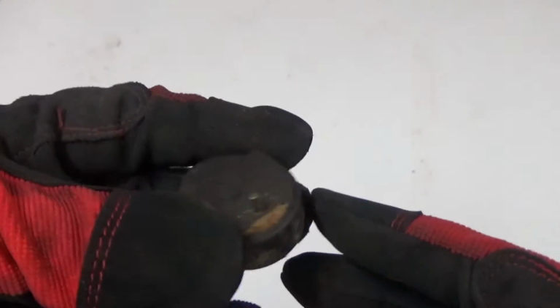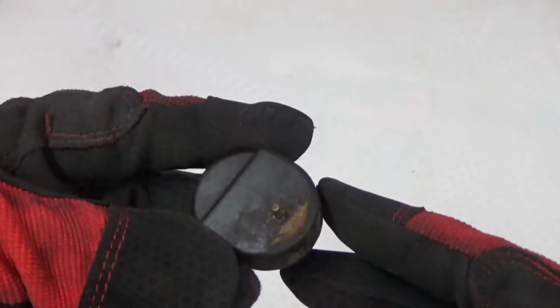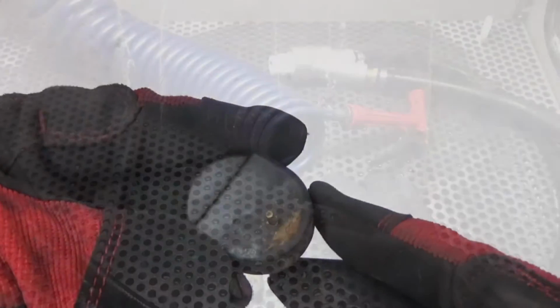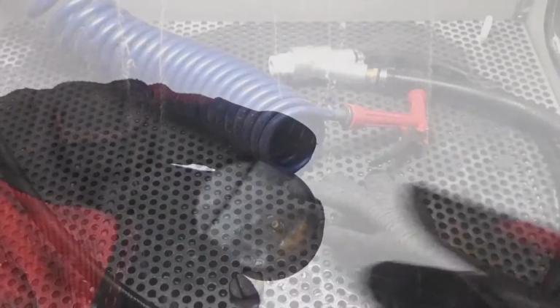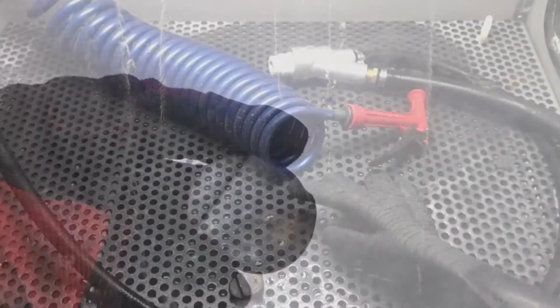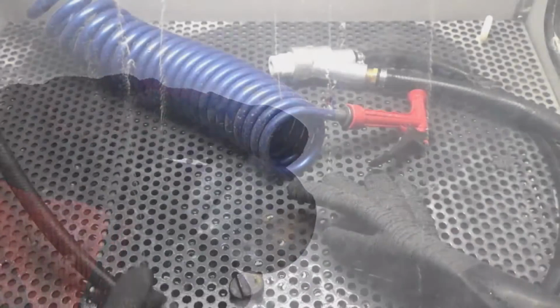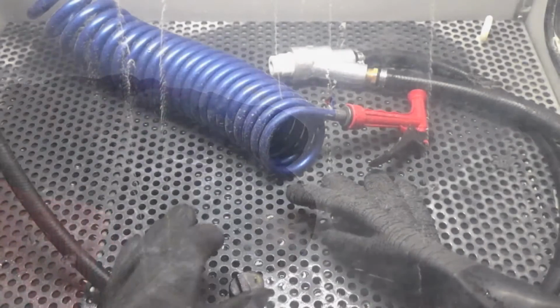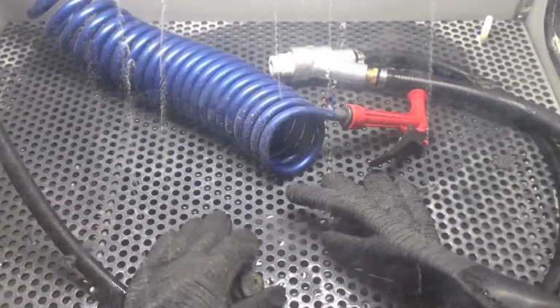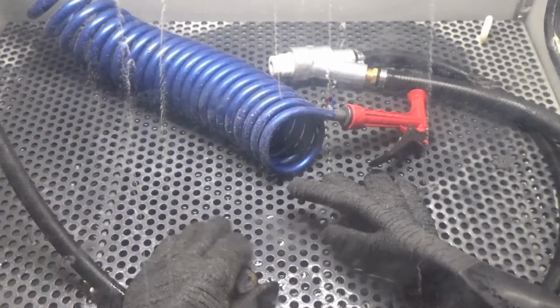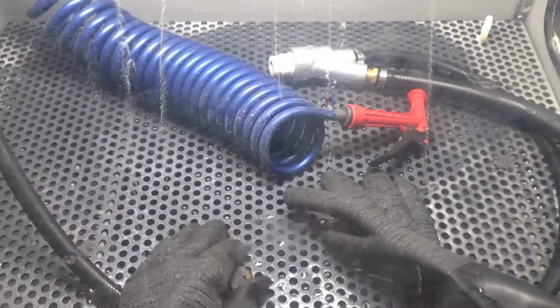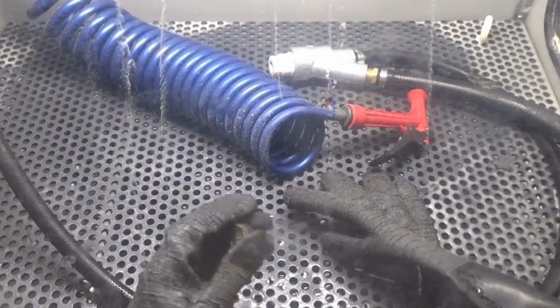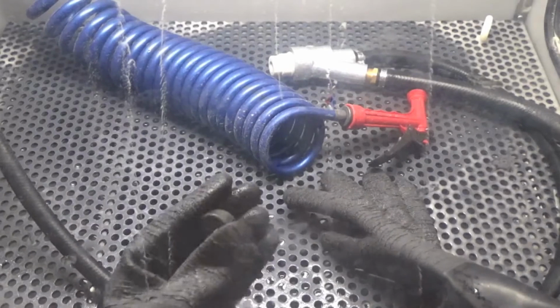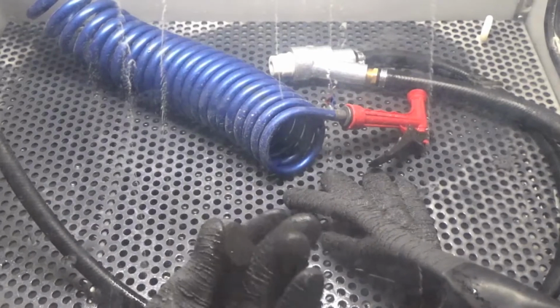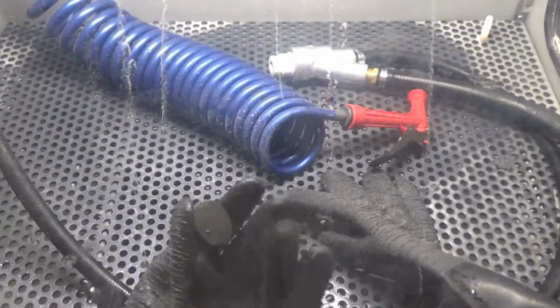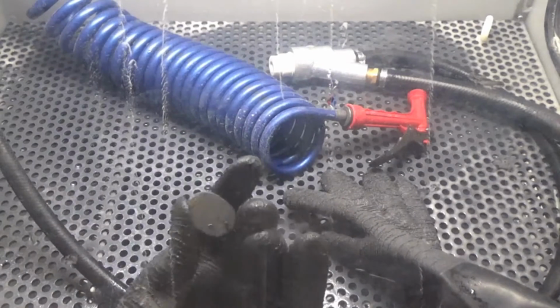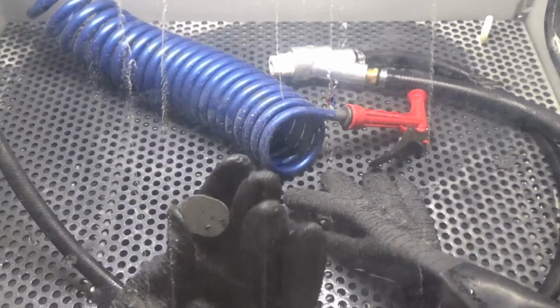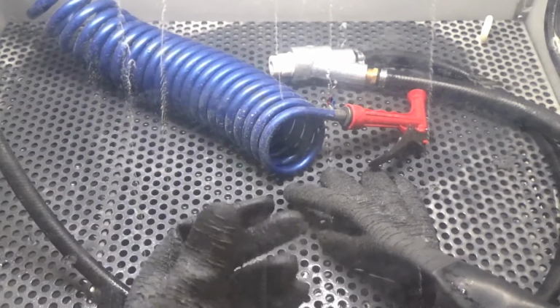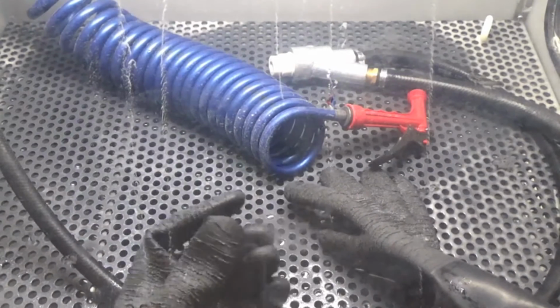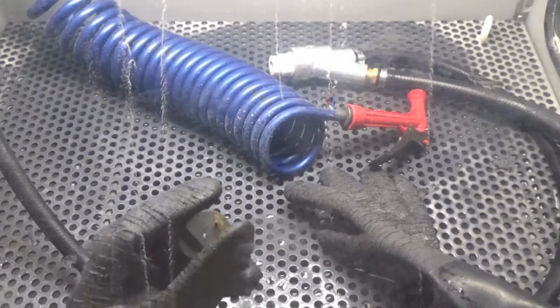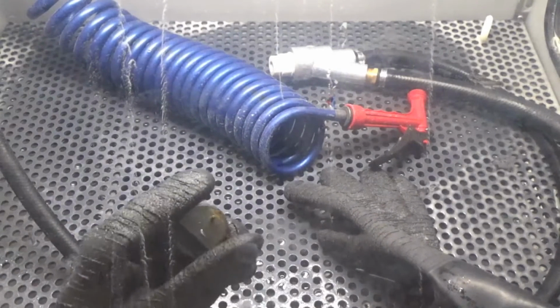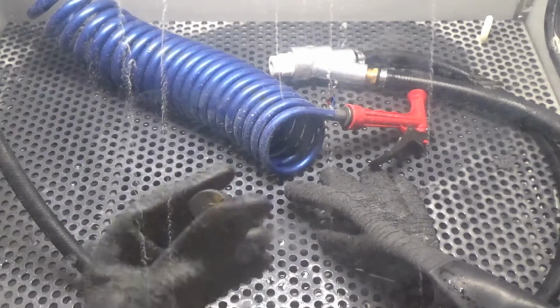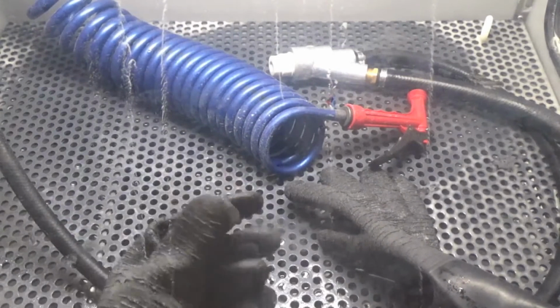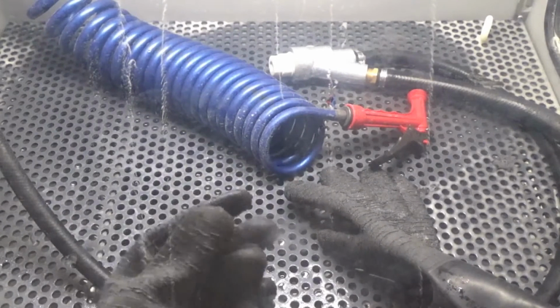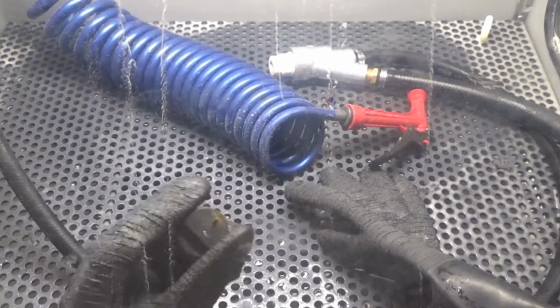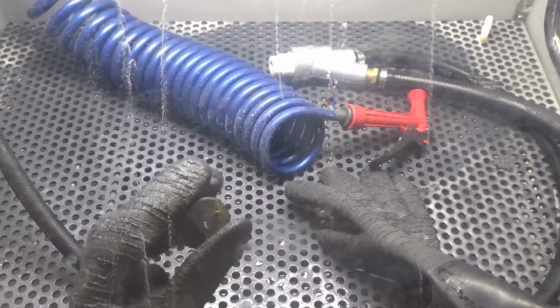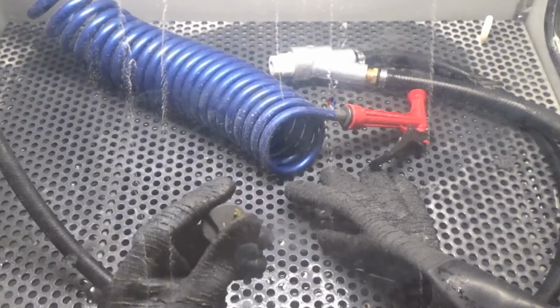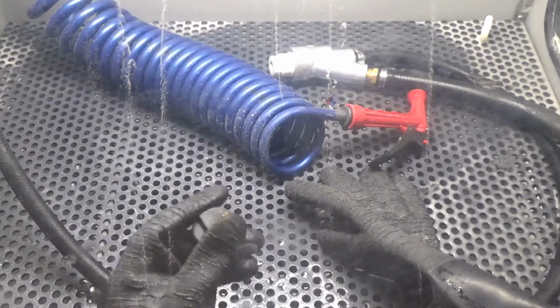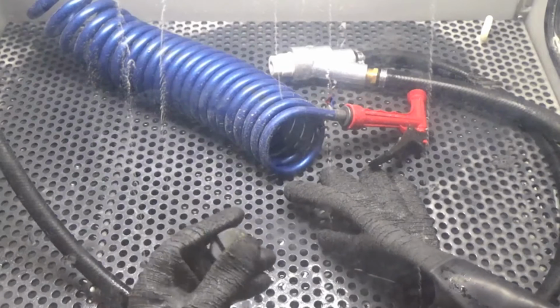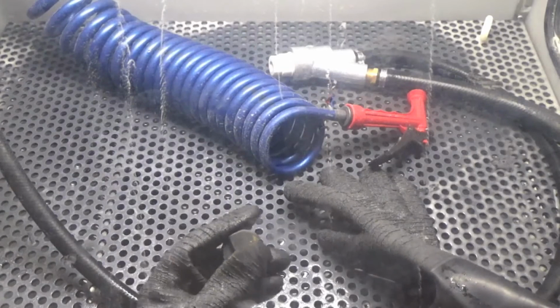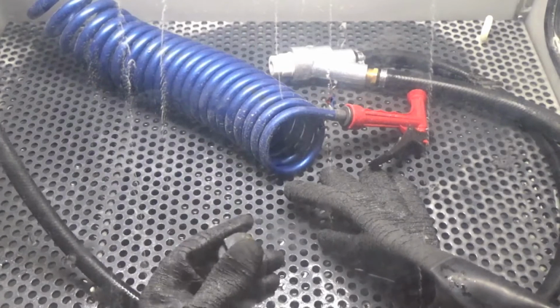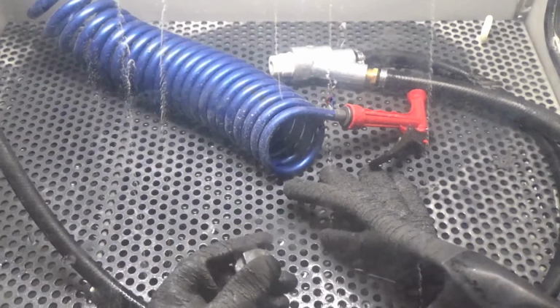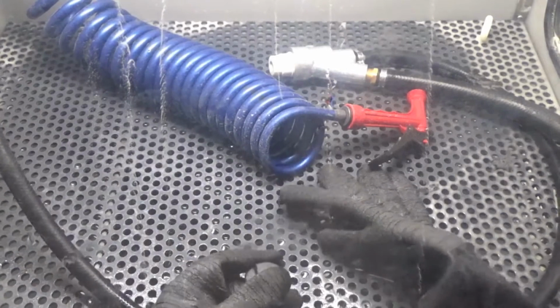We just put our plastic carb float here in the machine. We're just going to quickly clean this up, so let's get started.